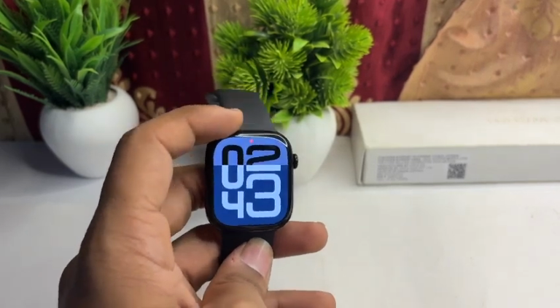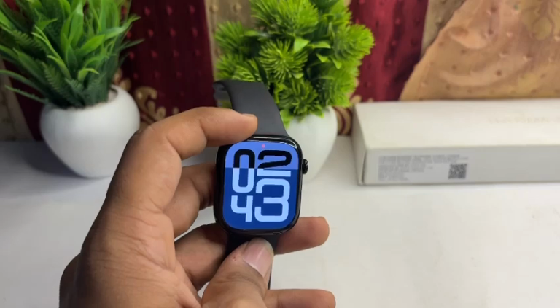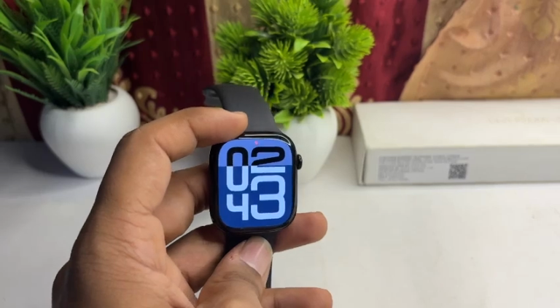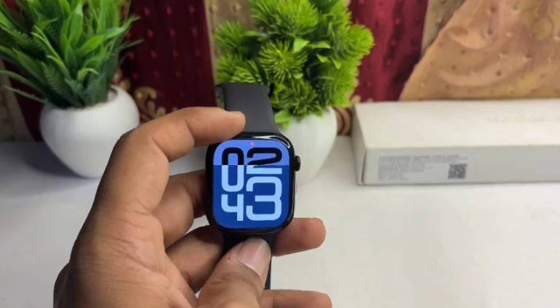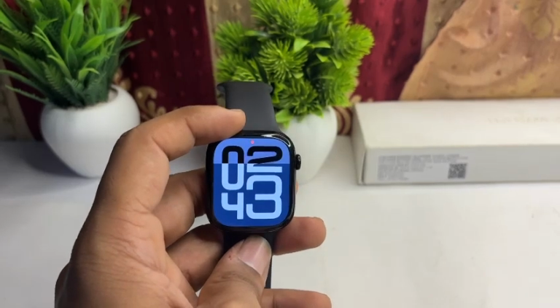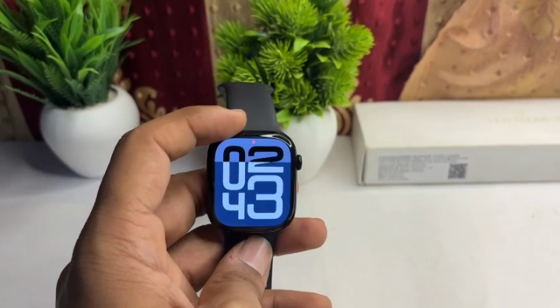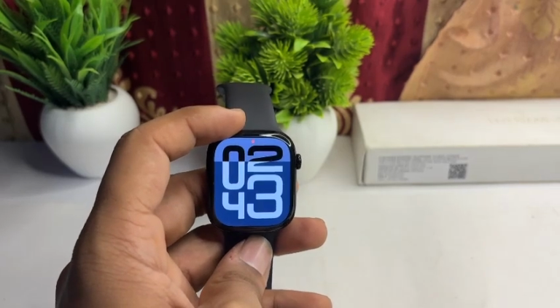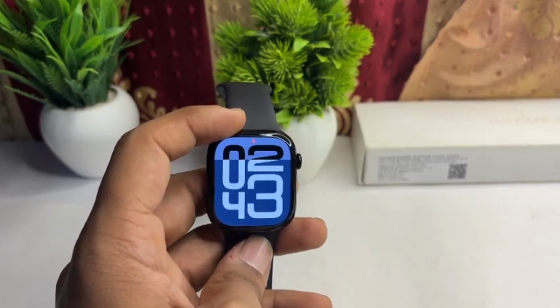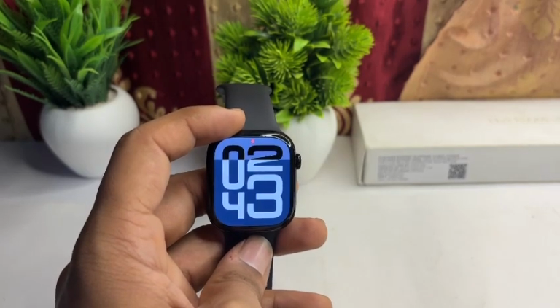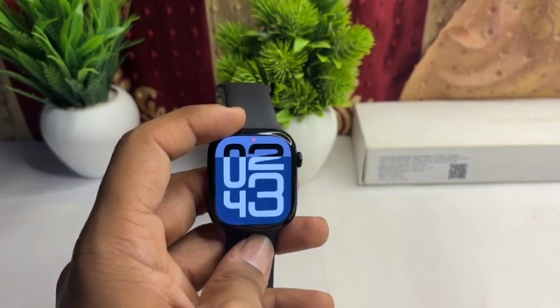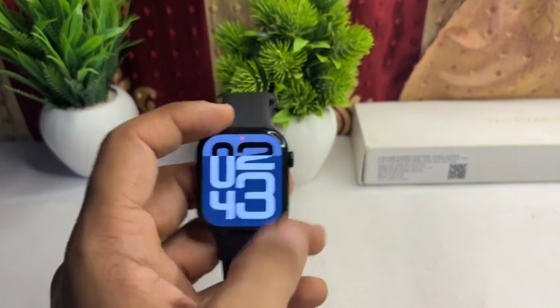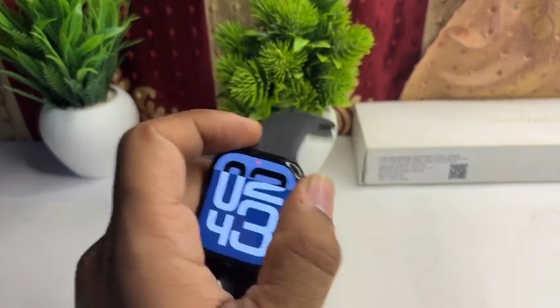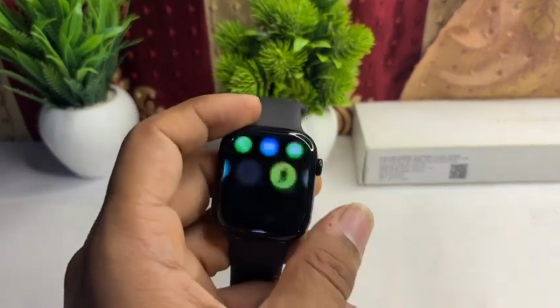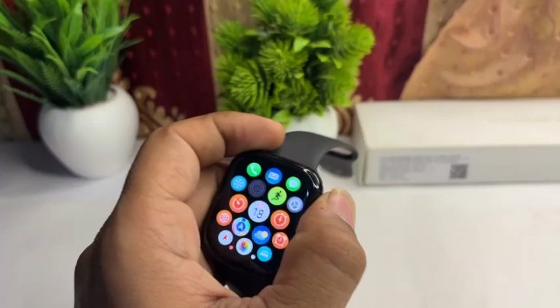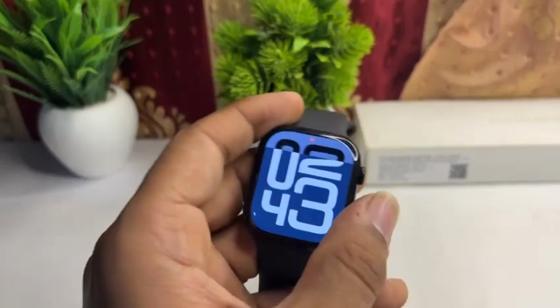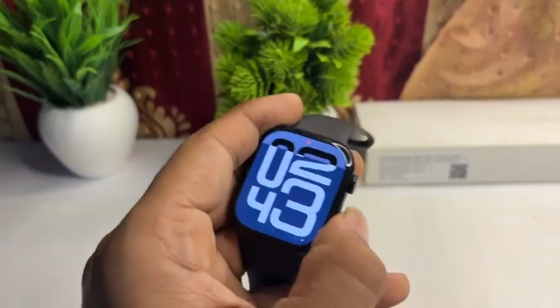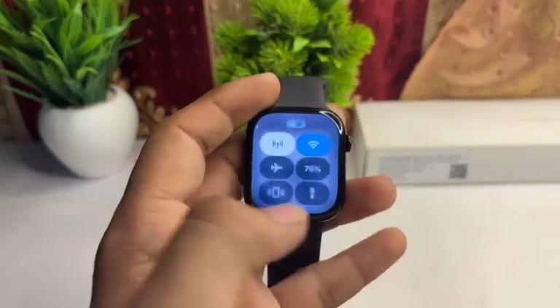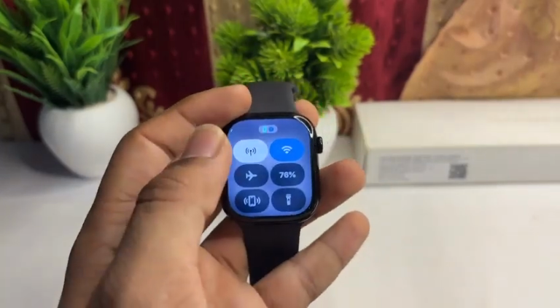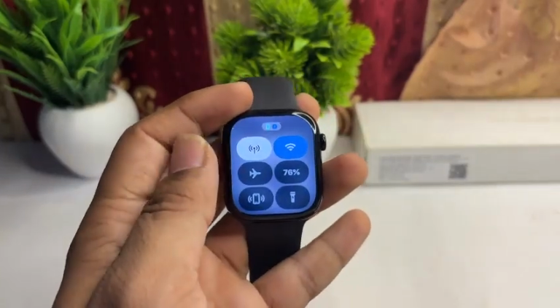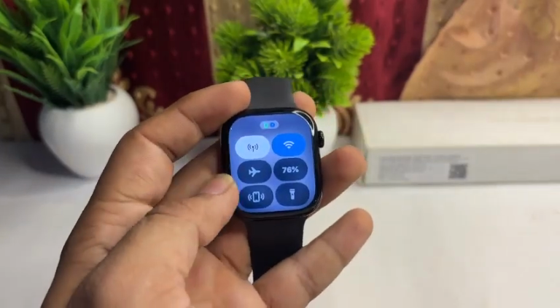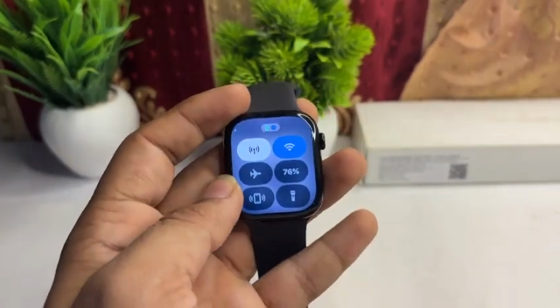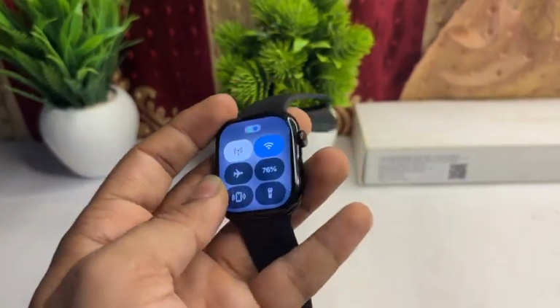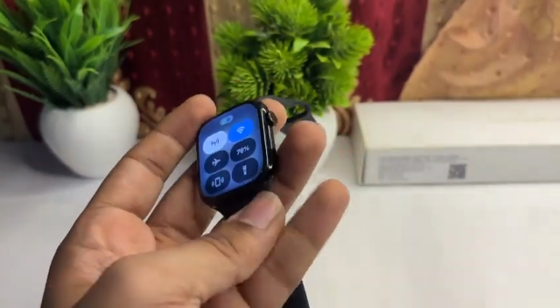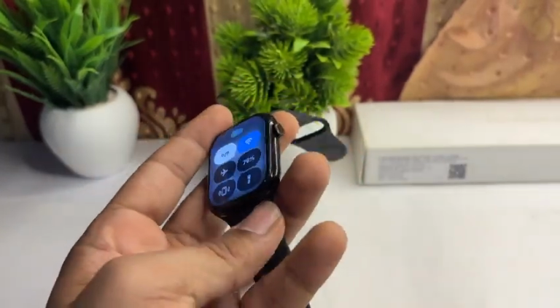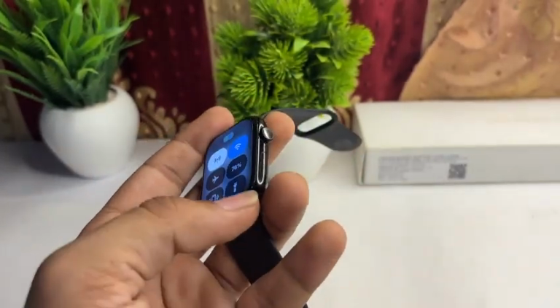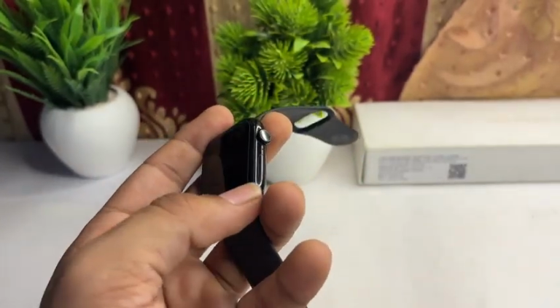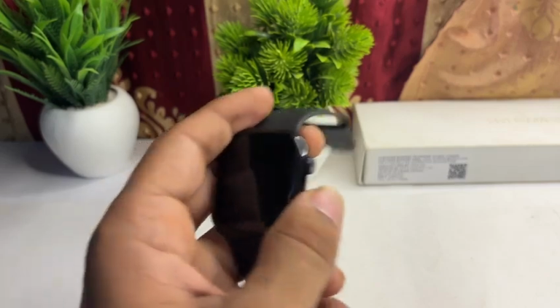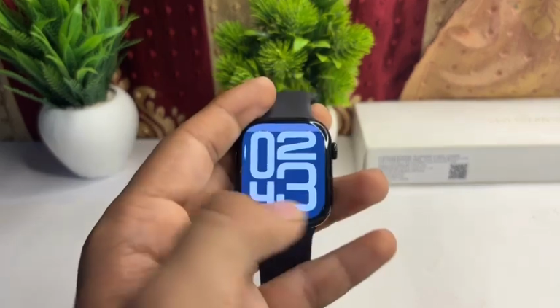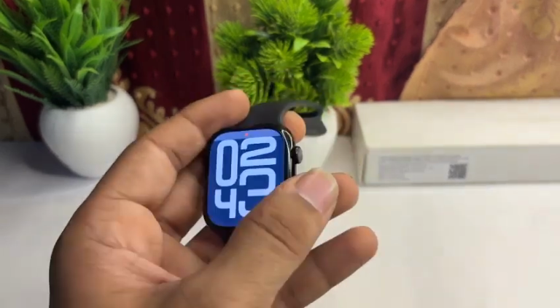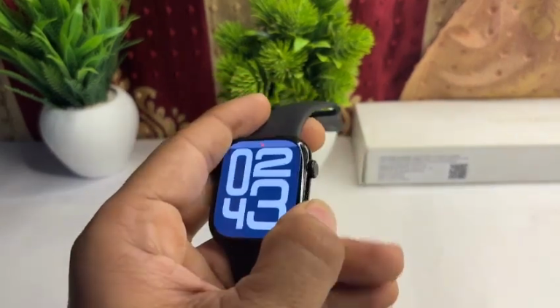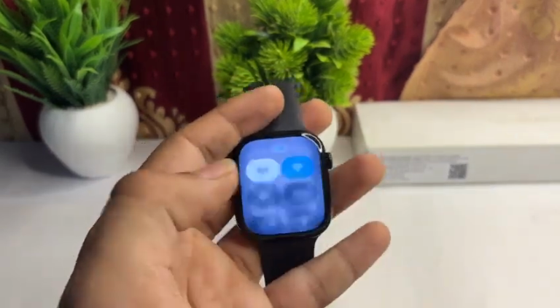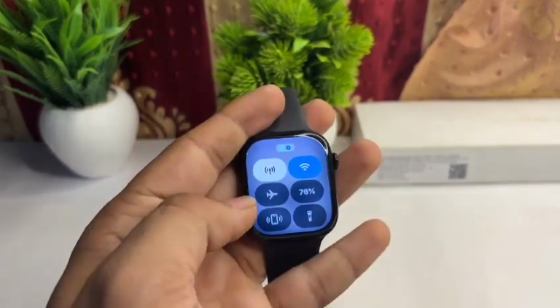First, check the Bluetooth, Wi-Fi, and airplane mode connections. Open the Control Center by pressing the side button, and make sure Bluetooth and Wi-Fi are turned on and airplane mode is turned off.